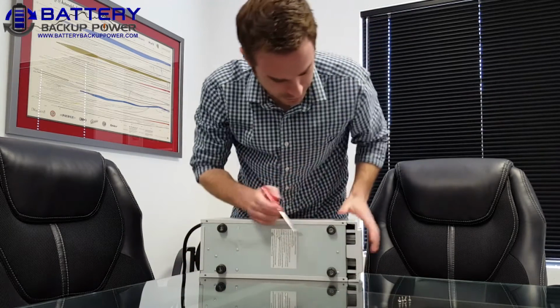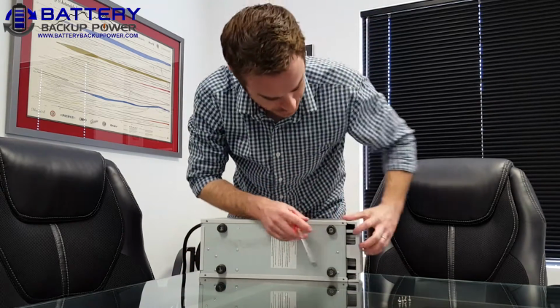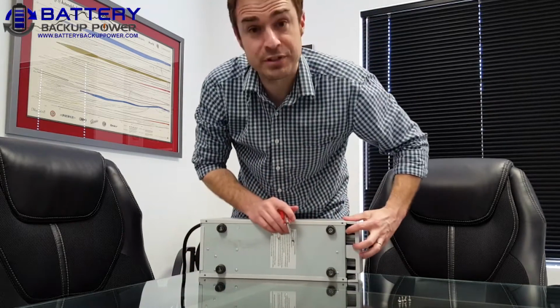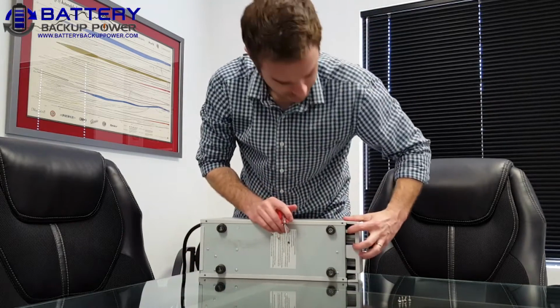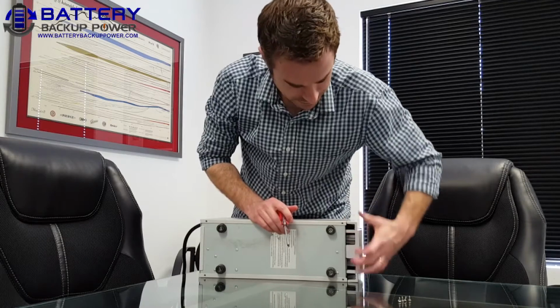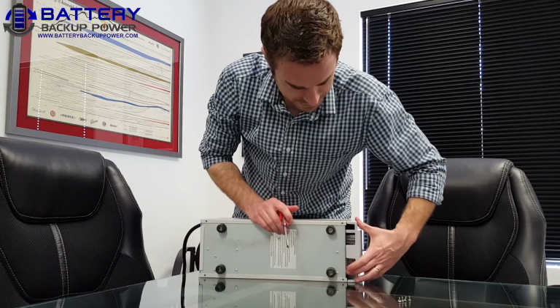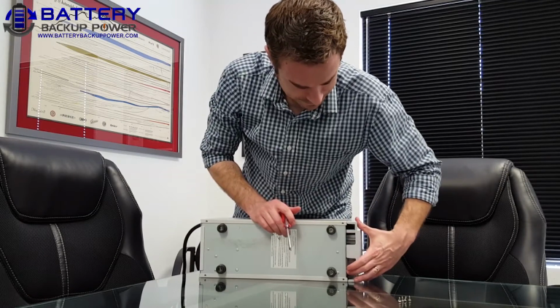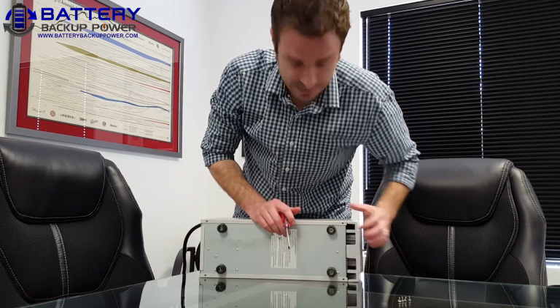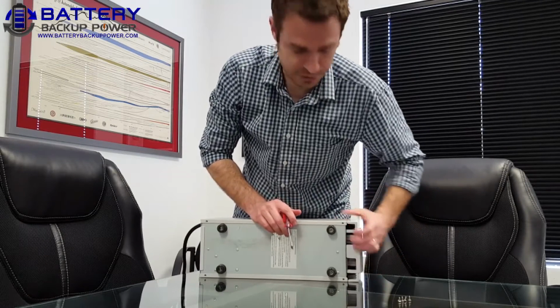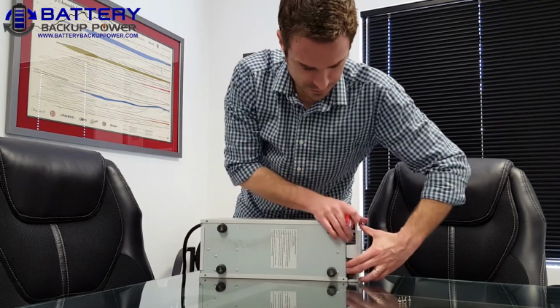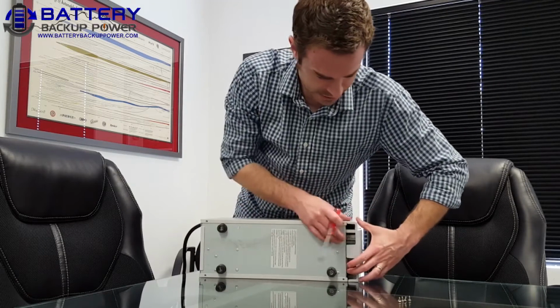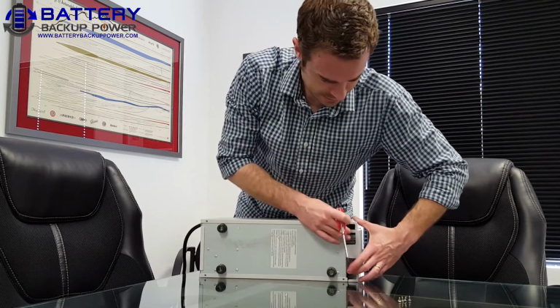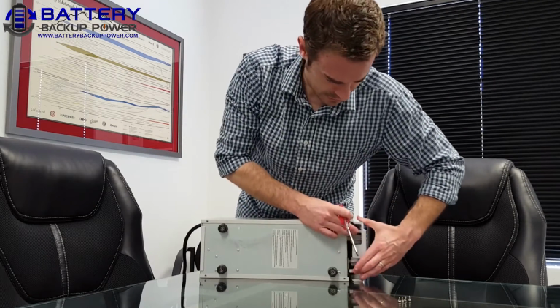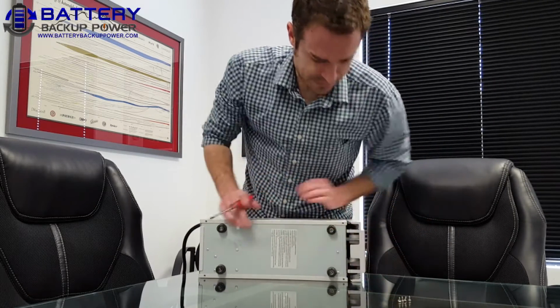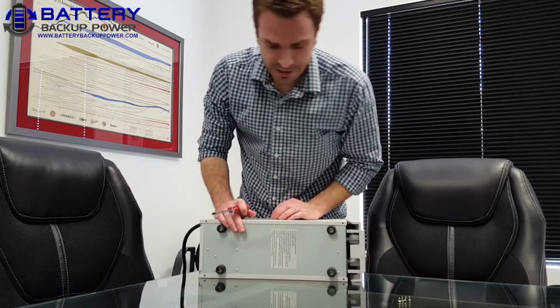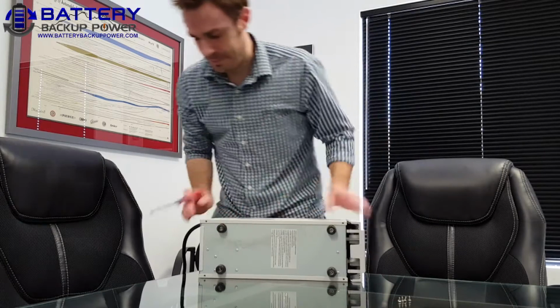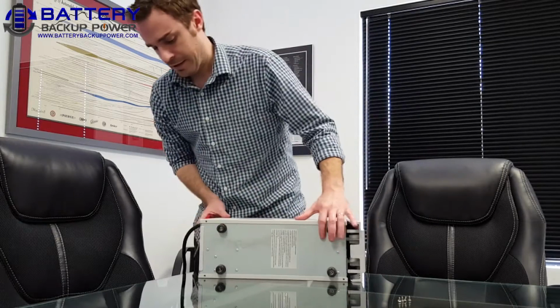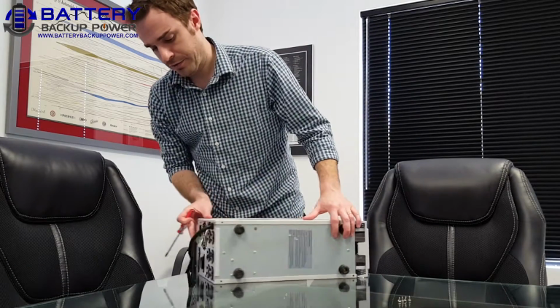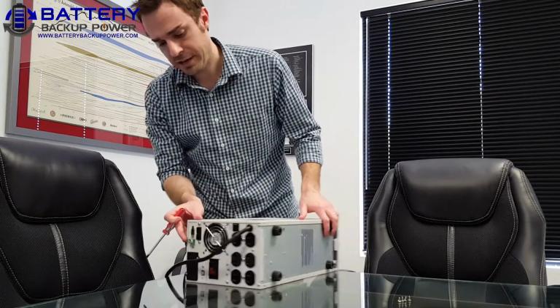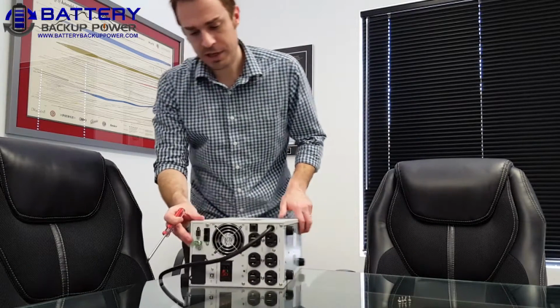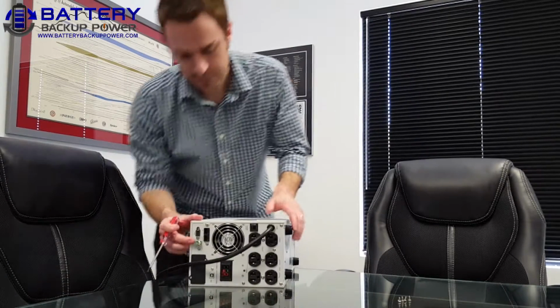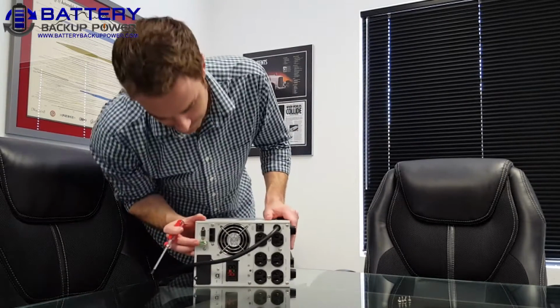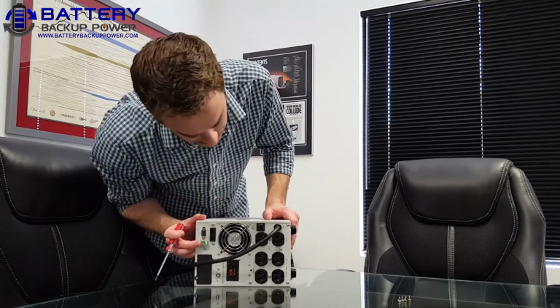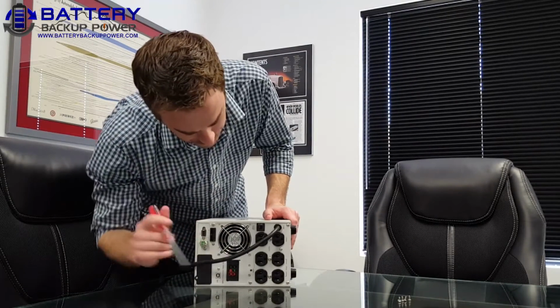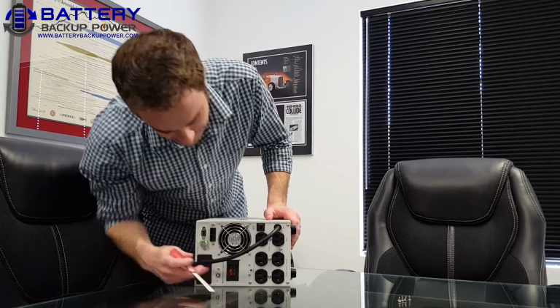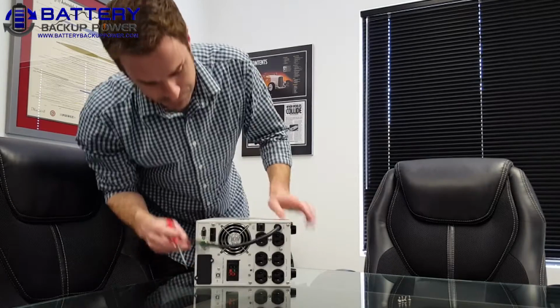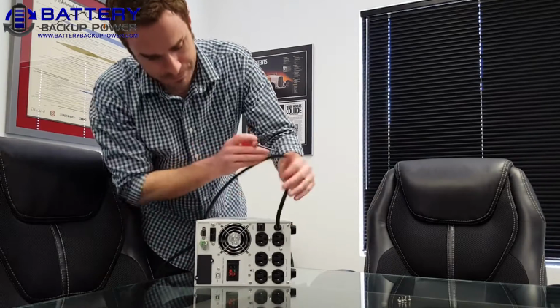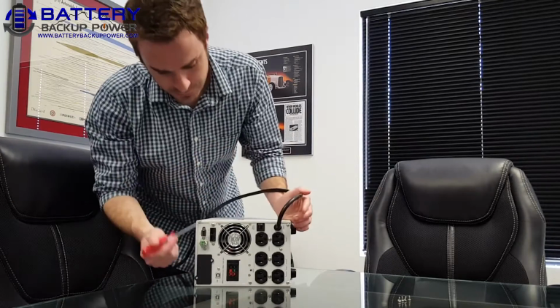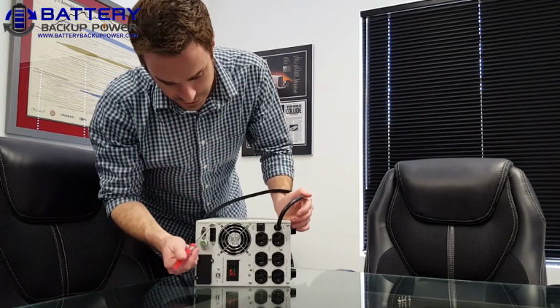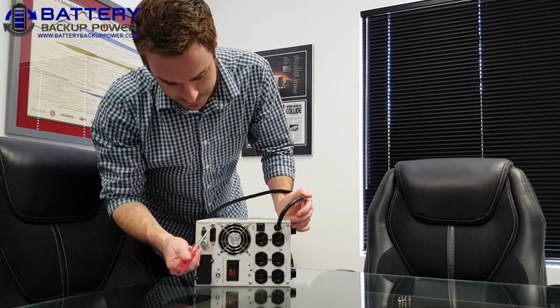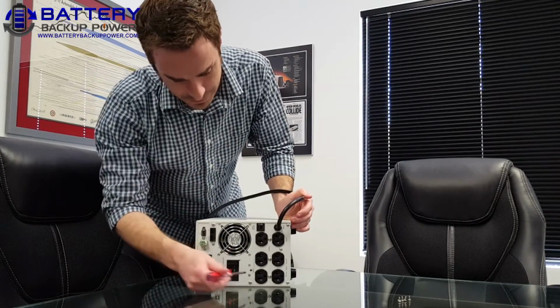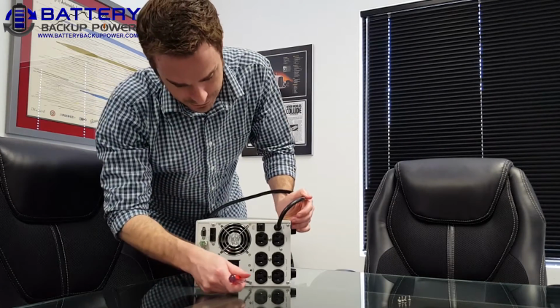Notice the two clips right here on the faceplate — they'll eventually have to be pushed in to pop the faceplate out. Now on the very back of the UPS, we're going to have to remove two screws. These screws are going to be right here and right here.